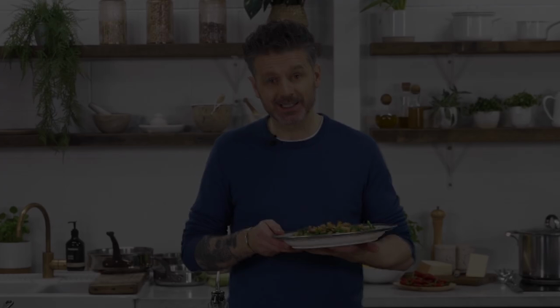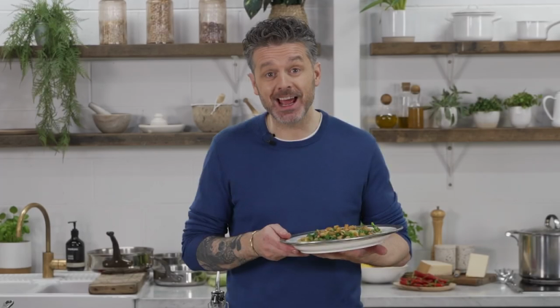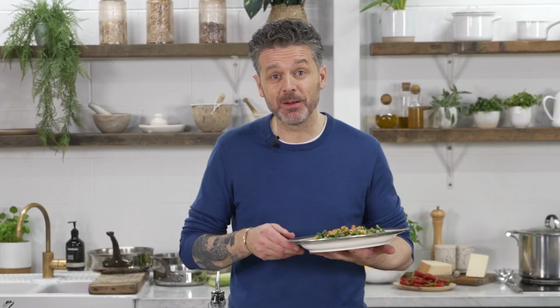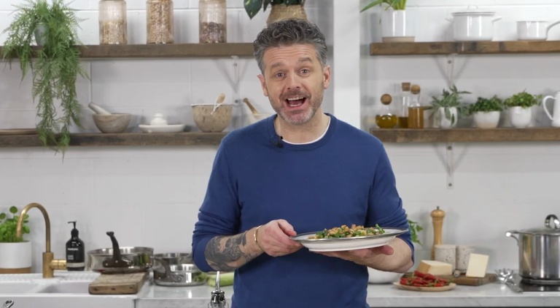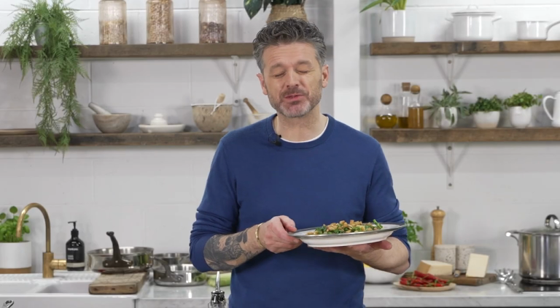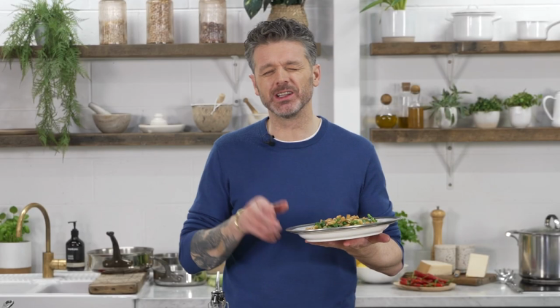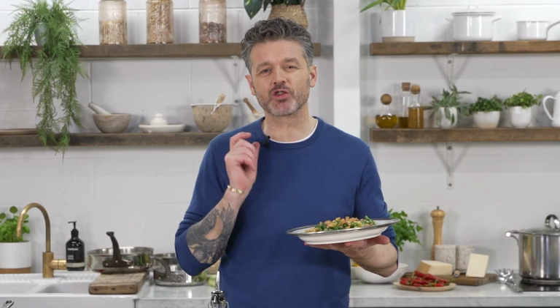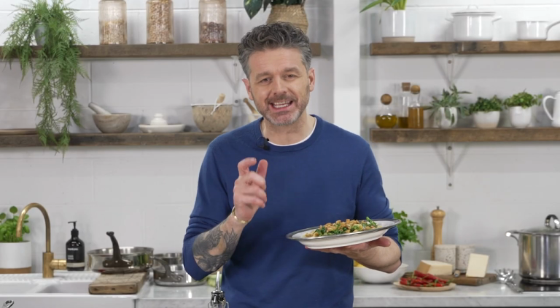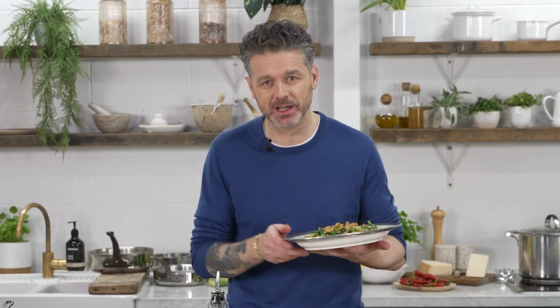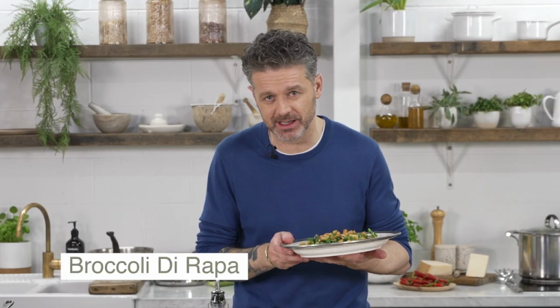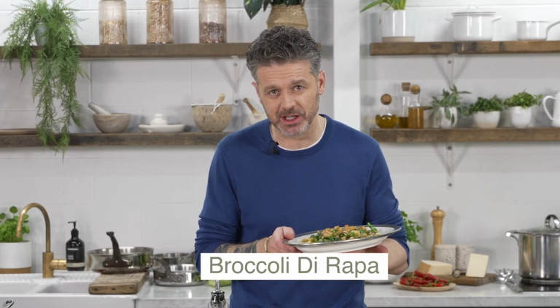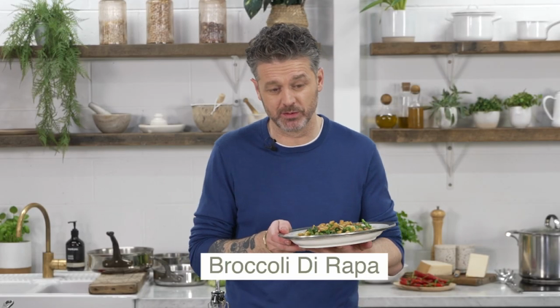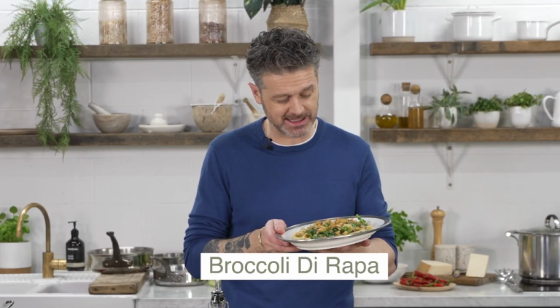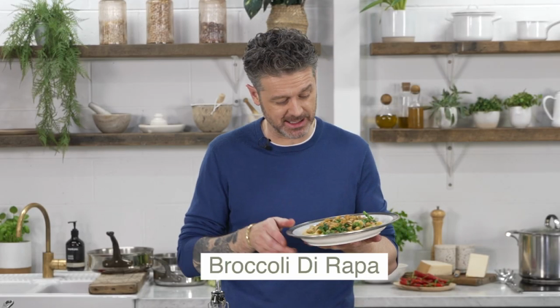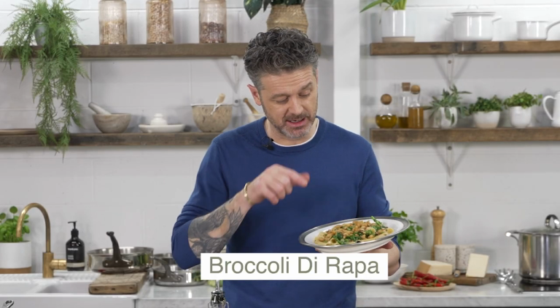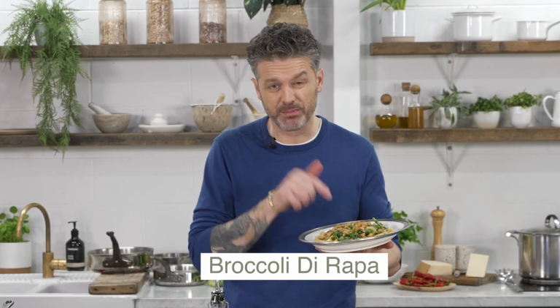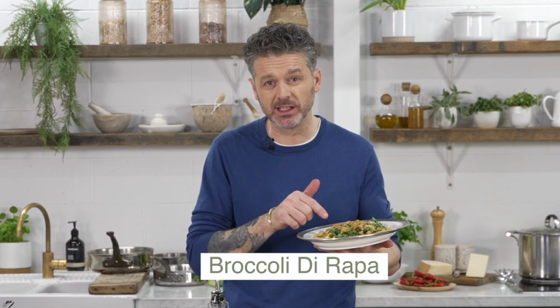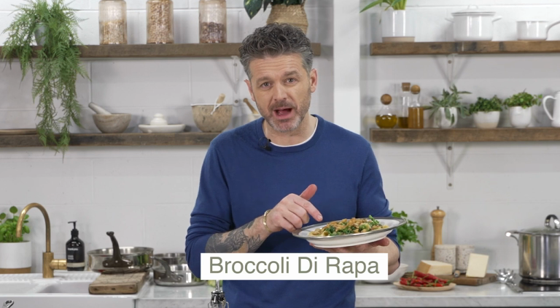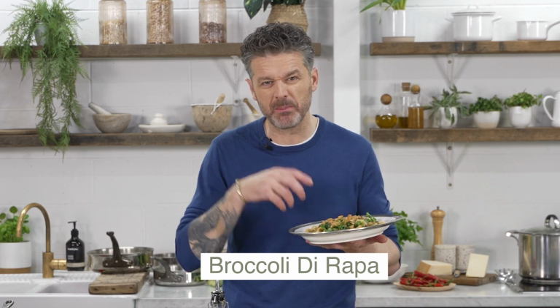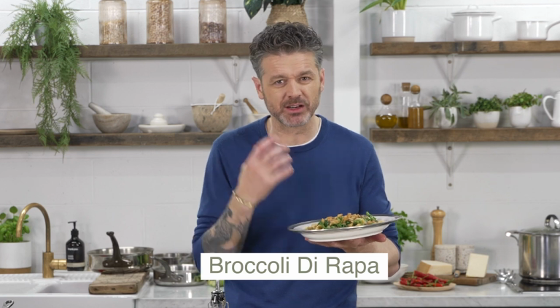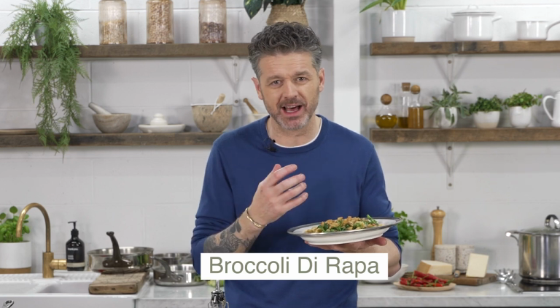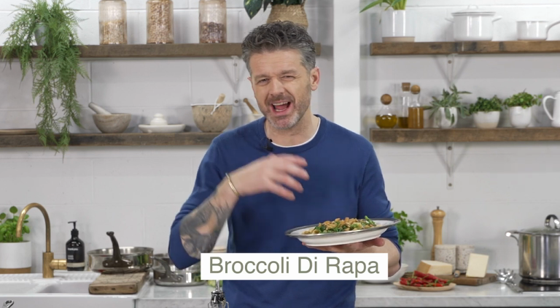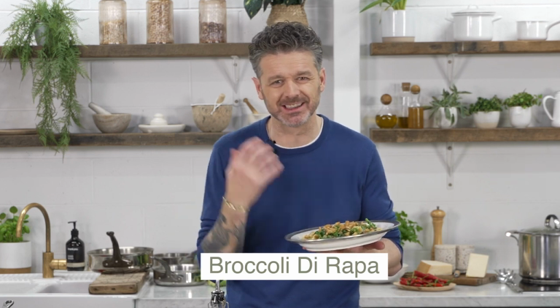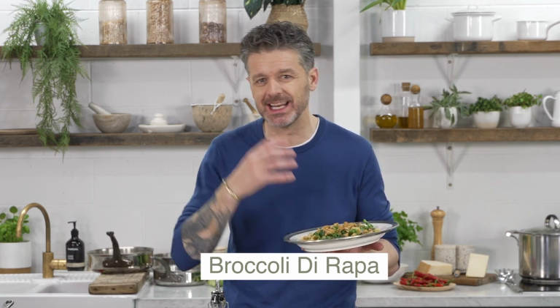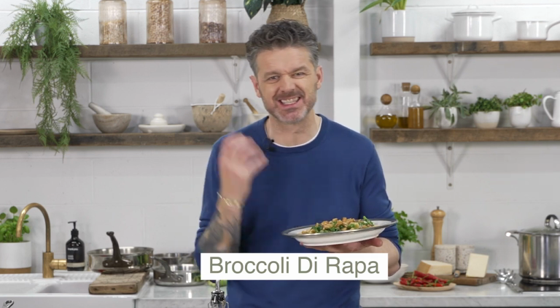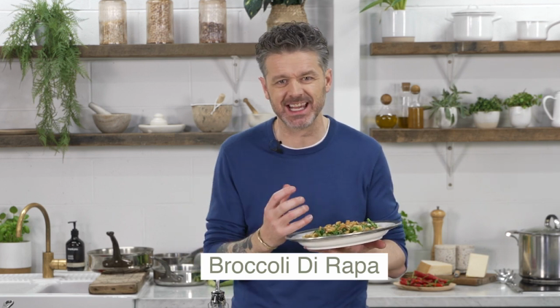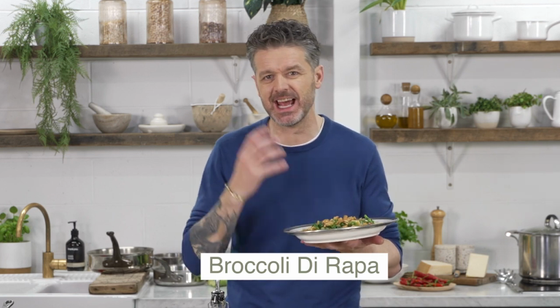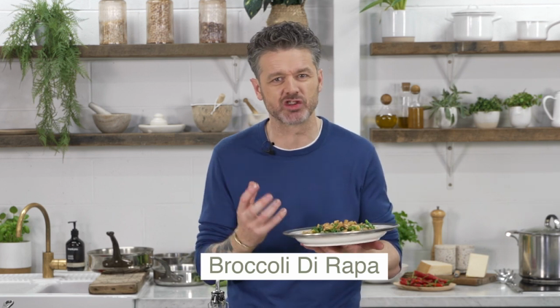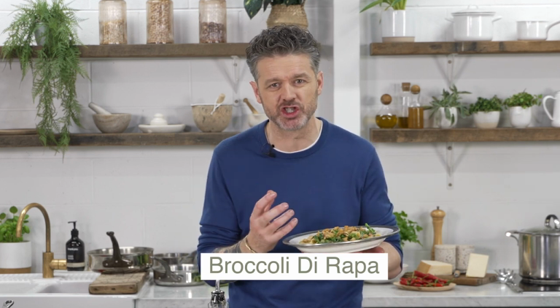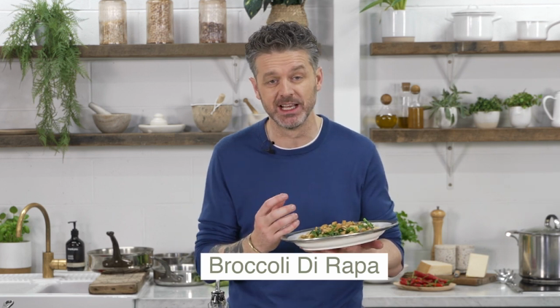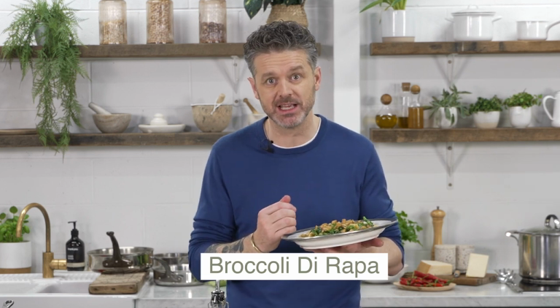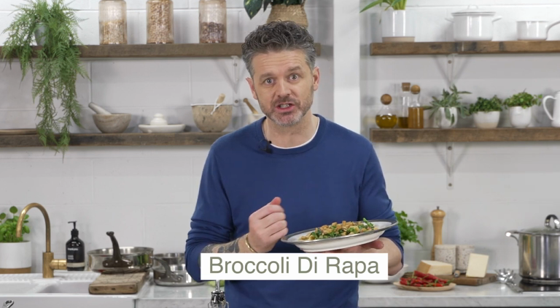Today I'm going to make an absolutely cracking vegetarian dish with rigatoni pasta, broccoli di rapa, and pan grattato. It's light, it's zingy, it's crunchy, it's delicious.